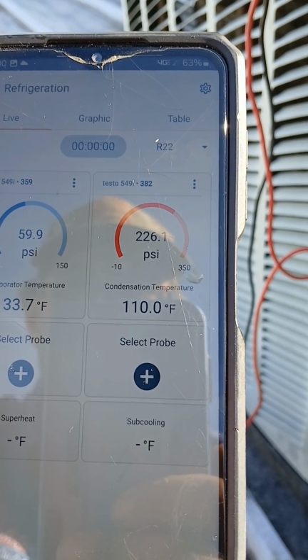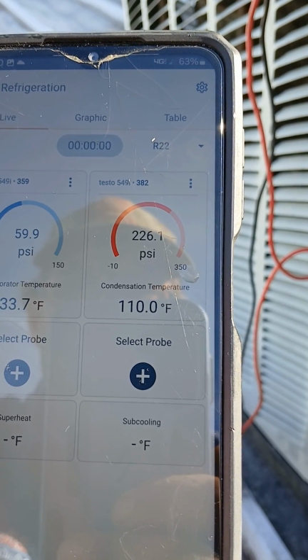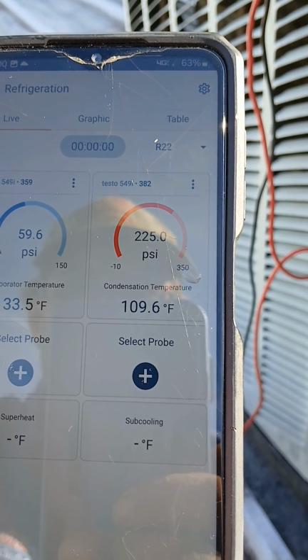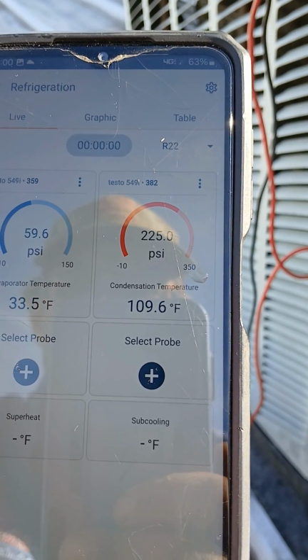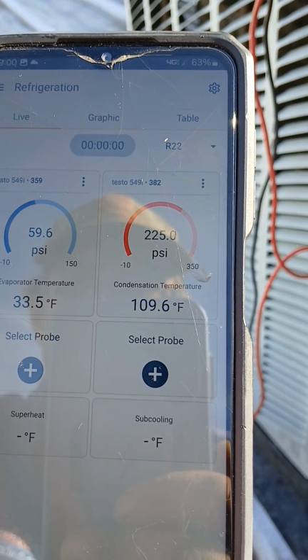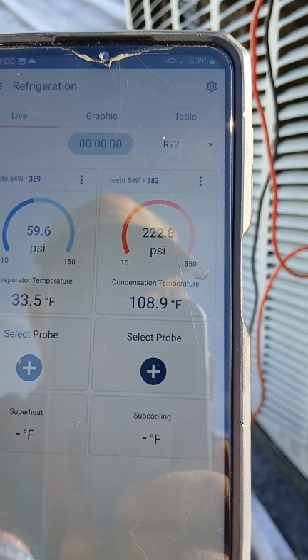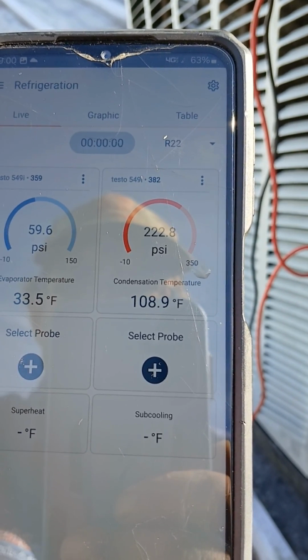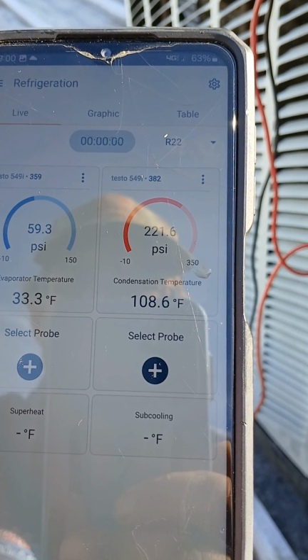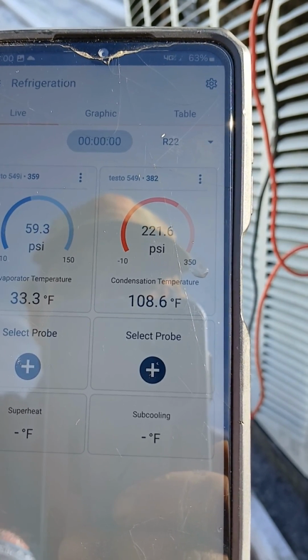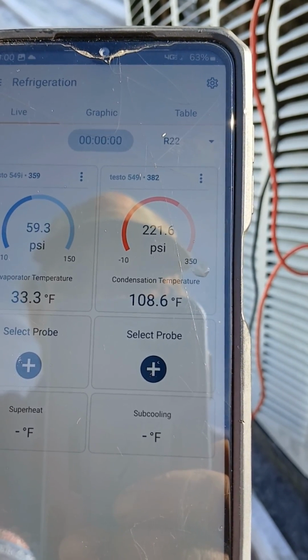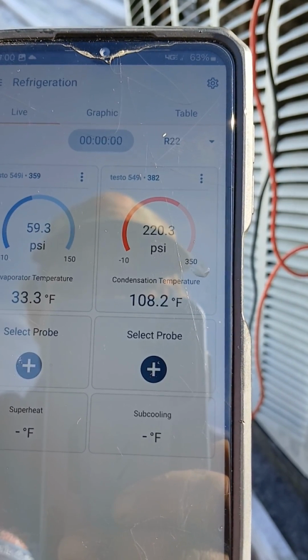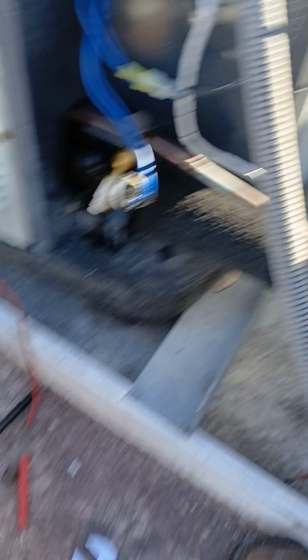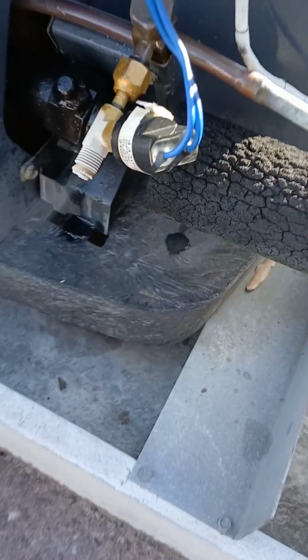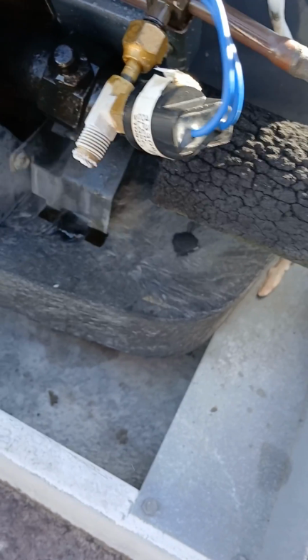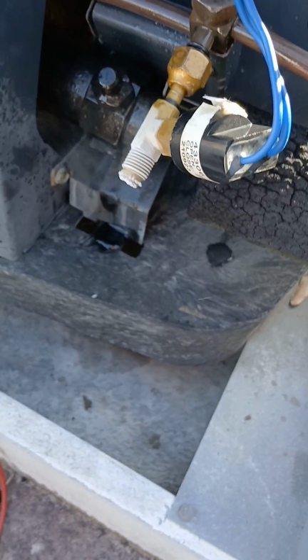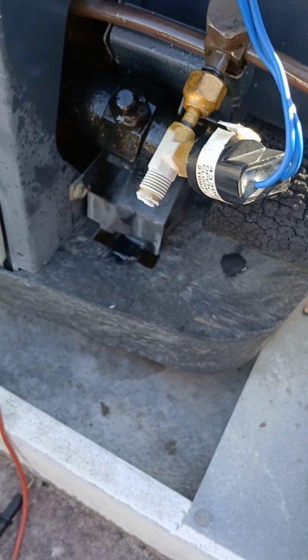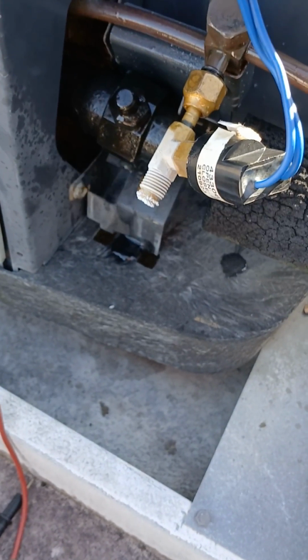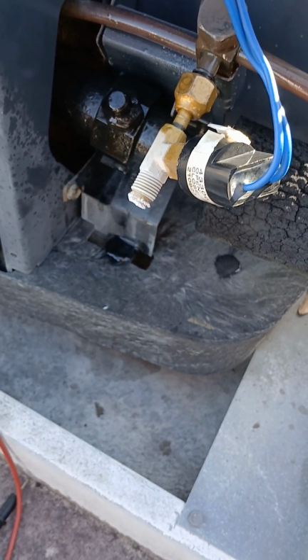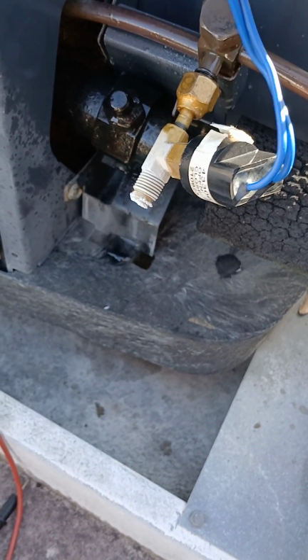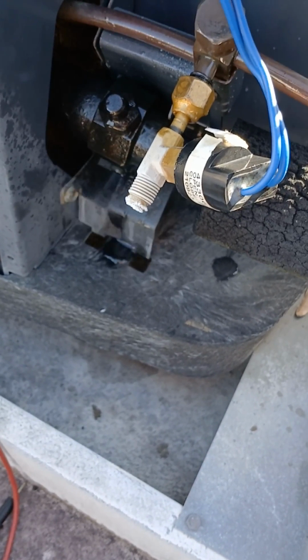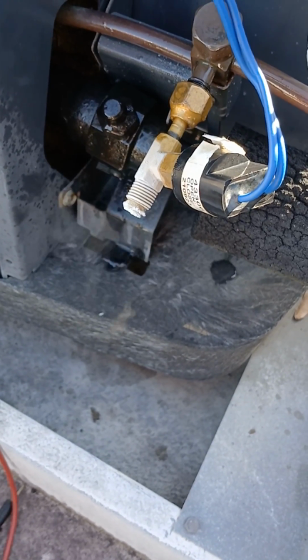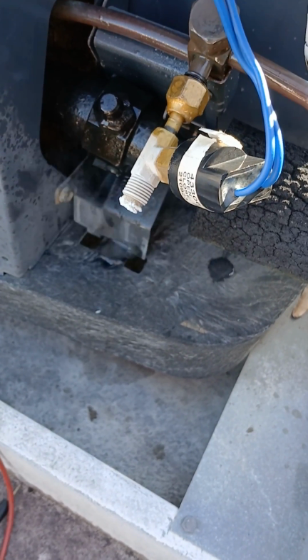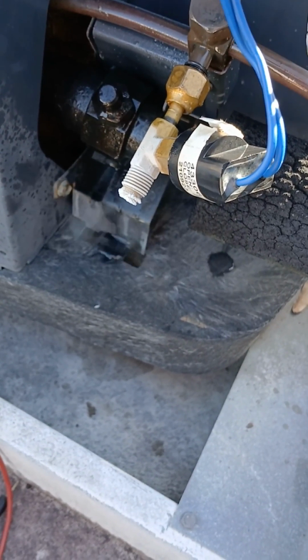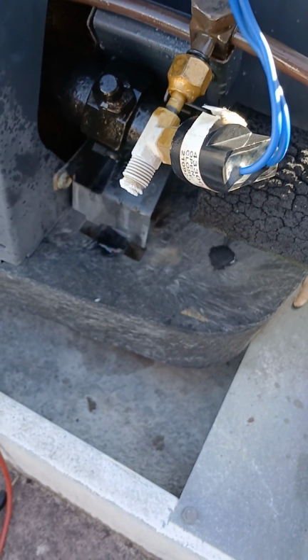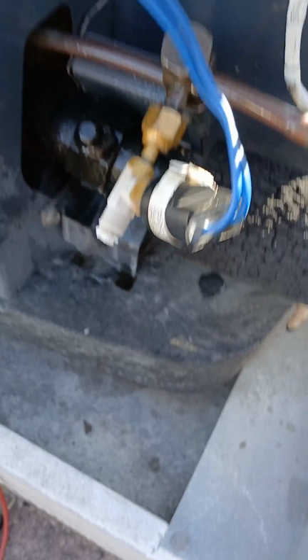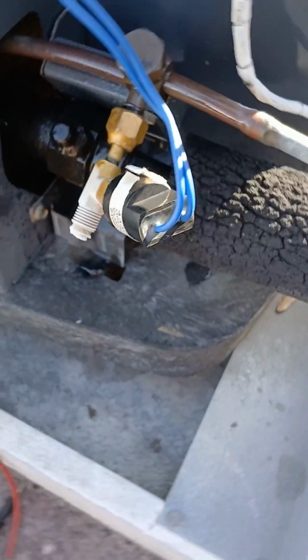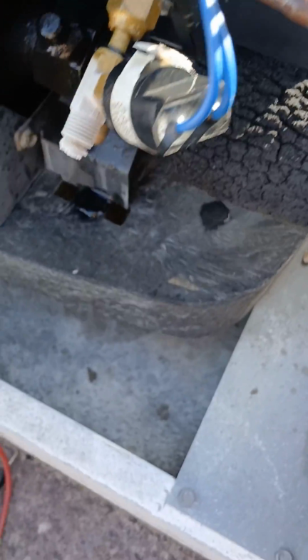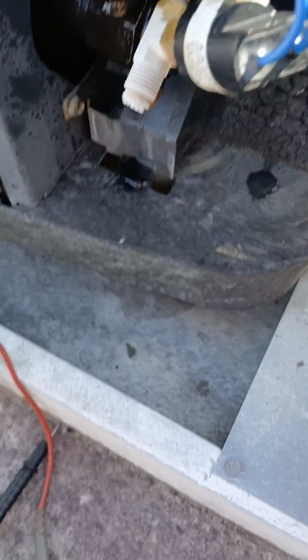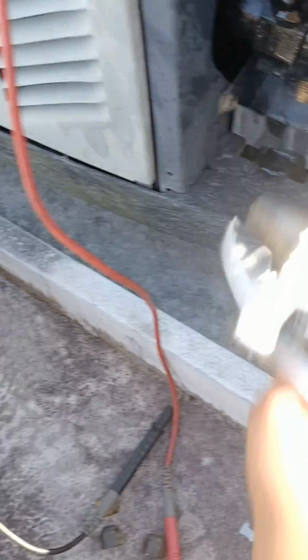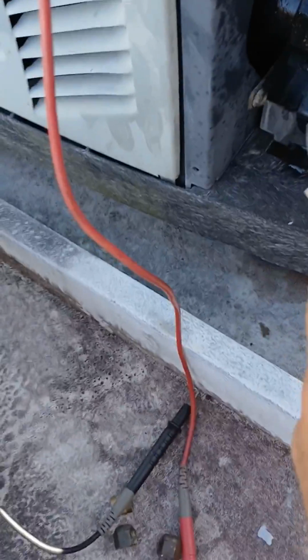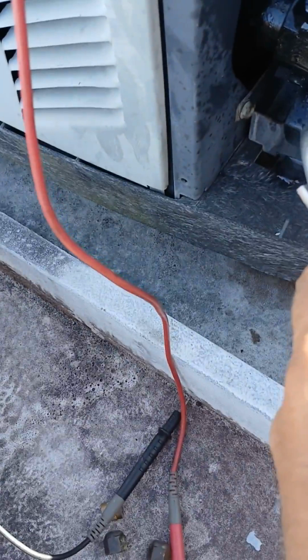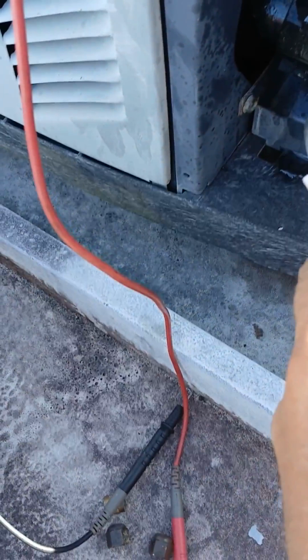It's acting like it's low on refrigerant. Oh guys, I think I found the leak — what kind of junk is that?